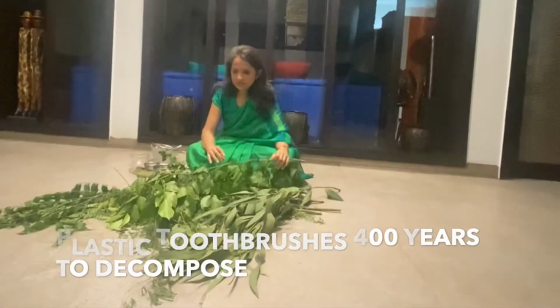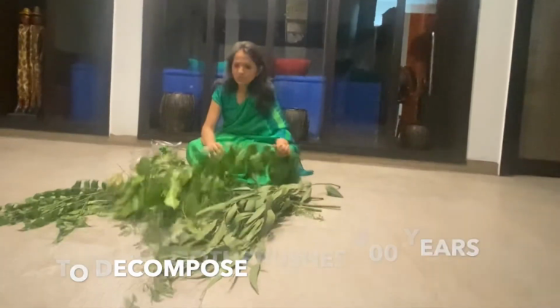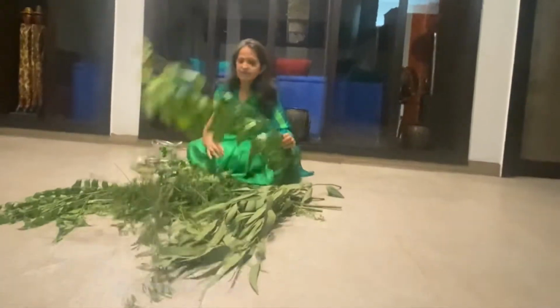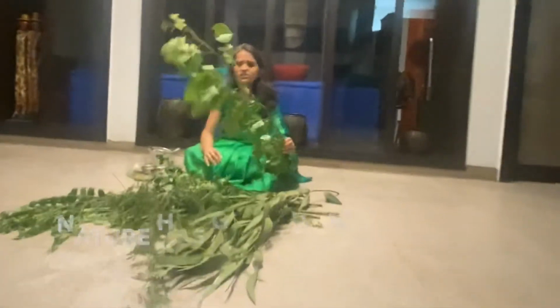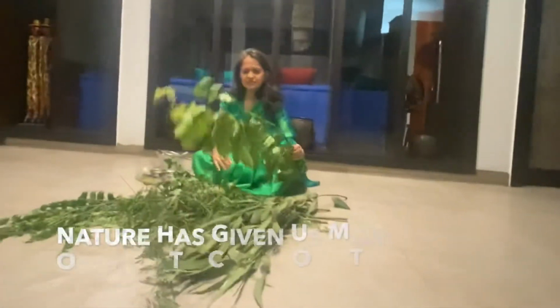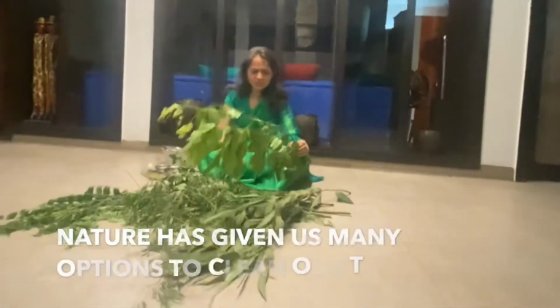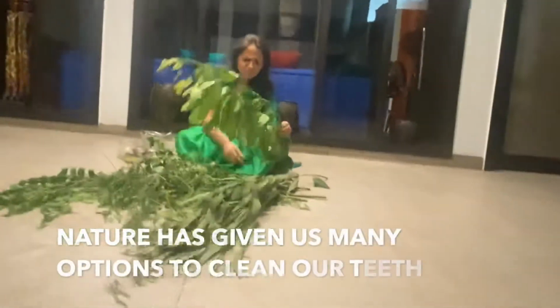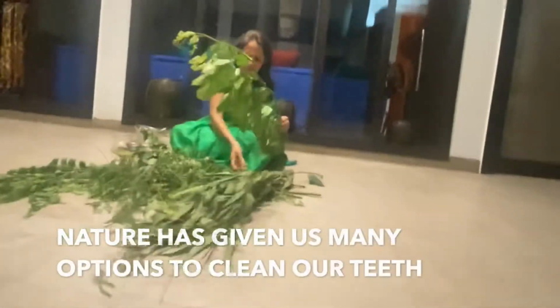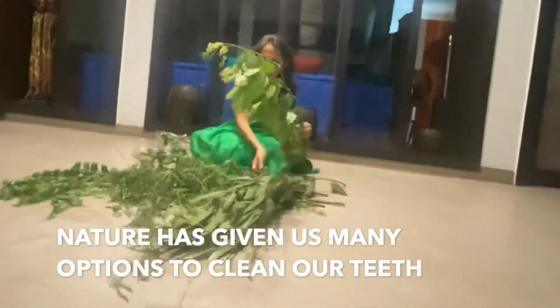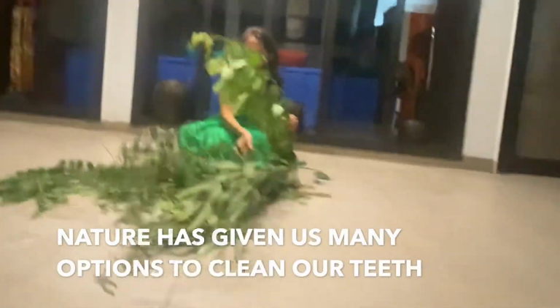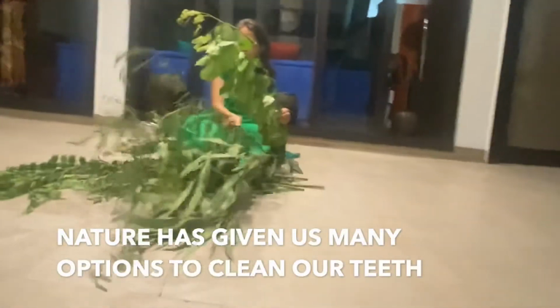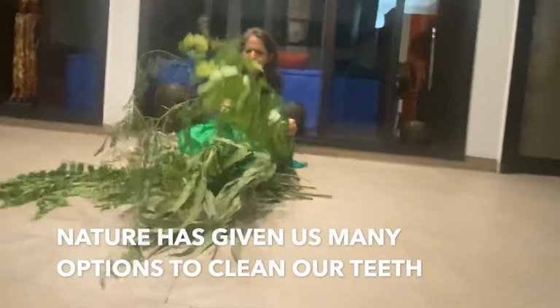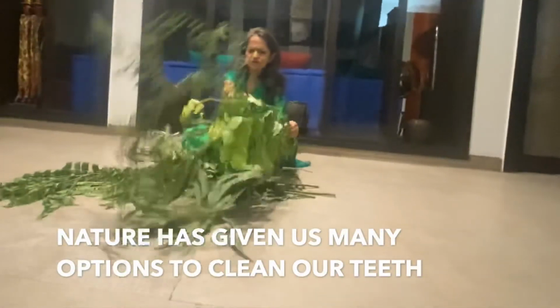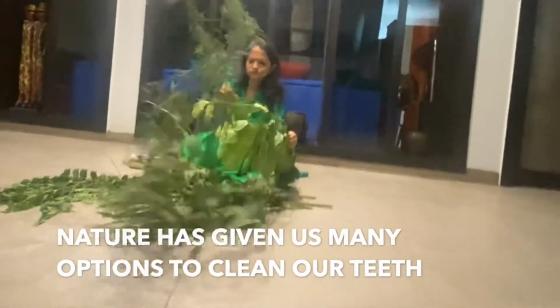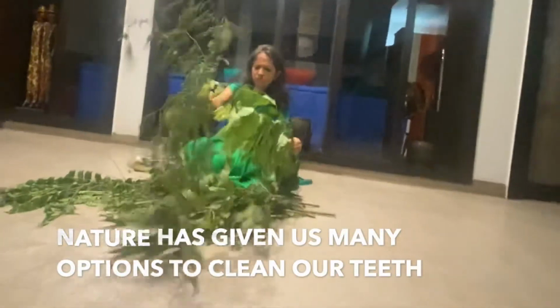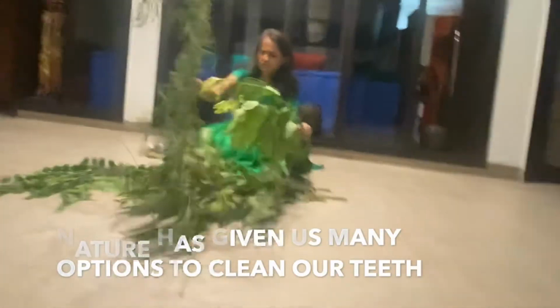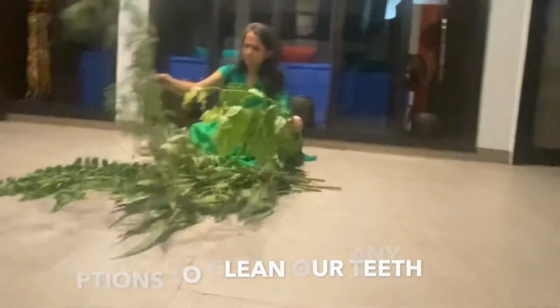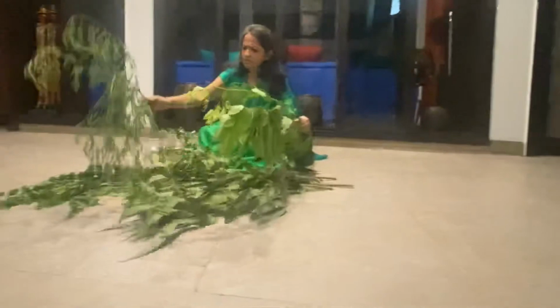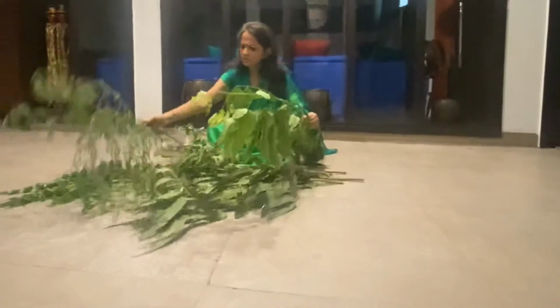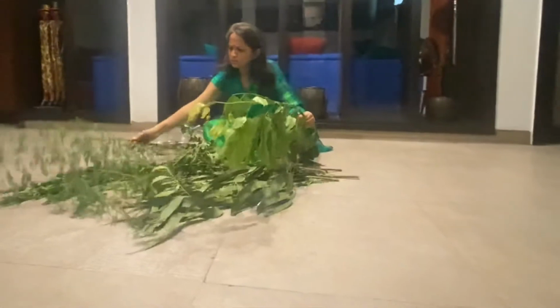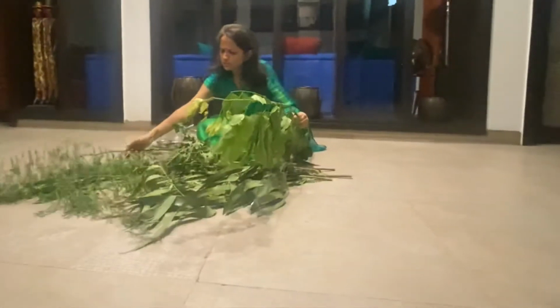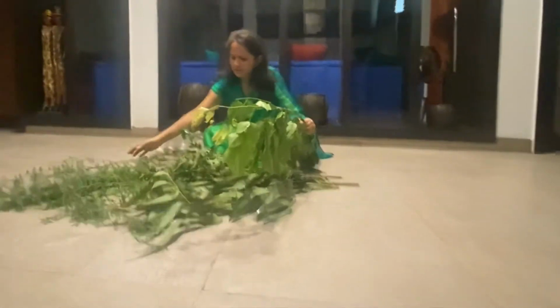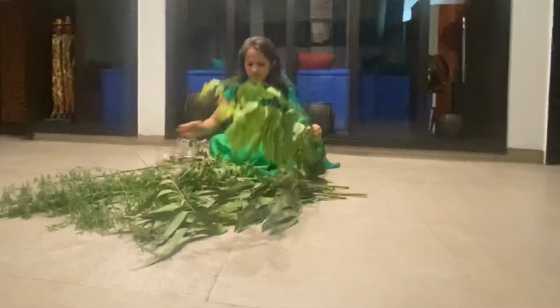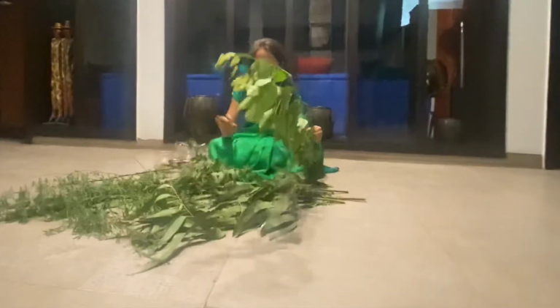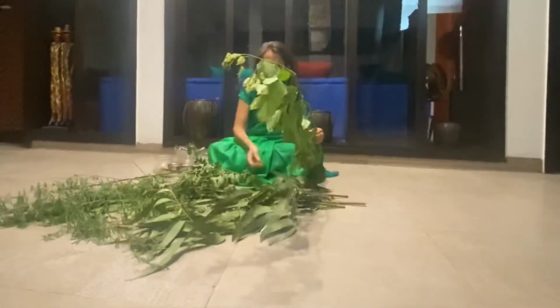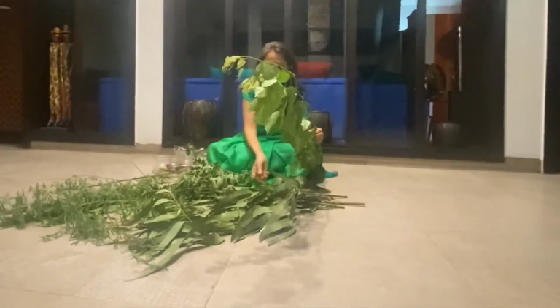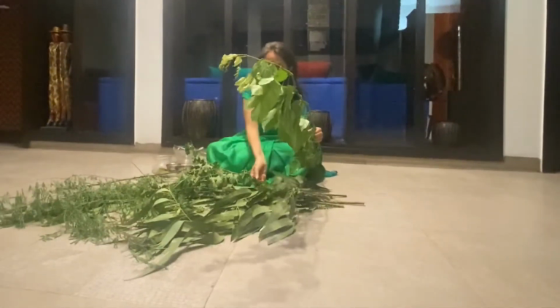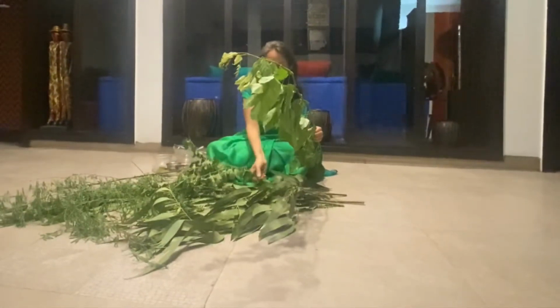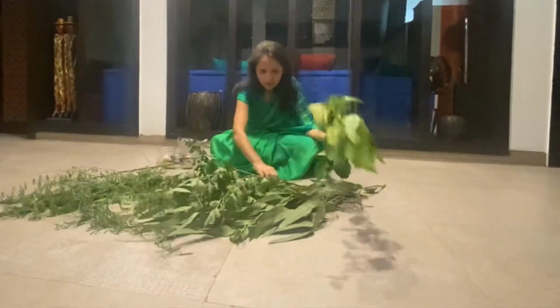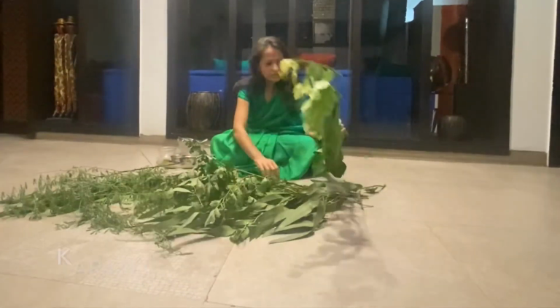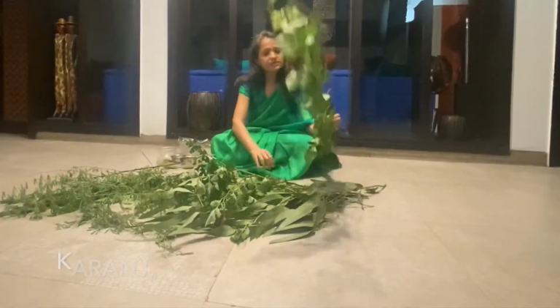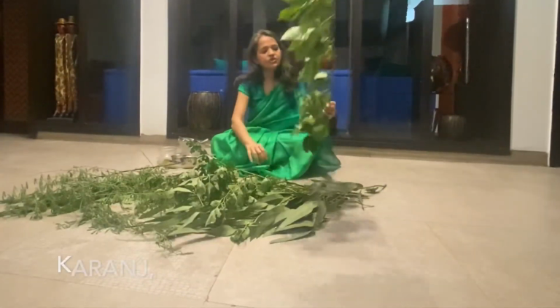Do you know what nature has given us? Many trees which can be easily used to clean our teeth. This is karanj — the karanj tree.